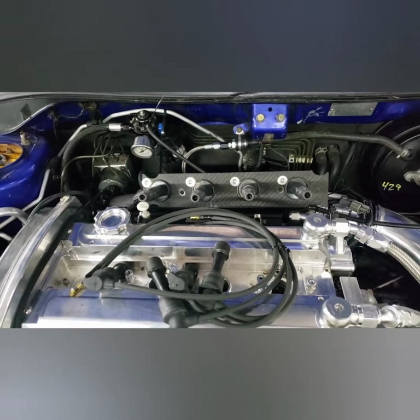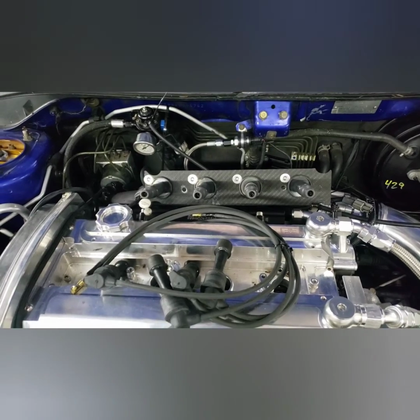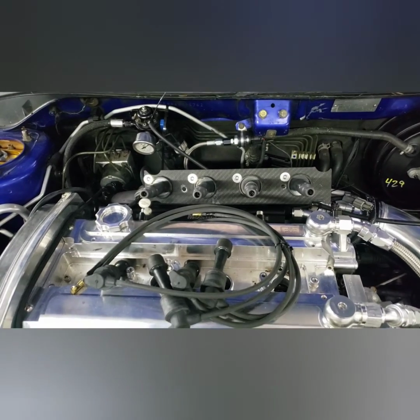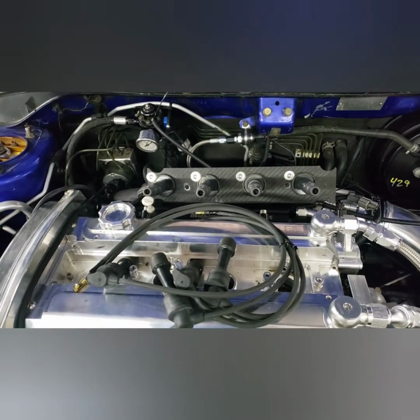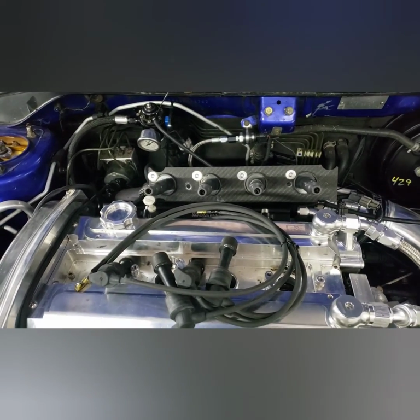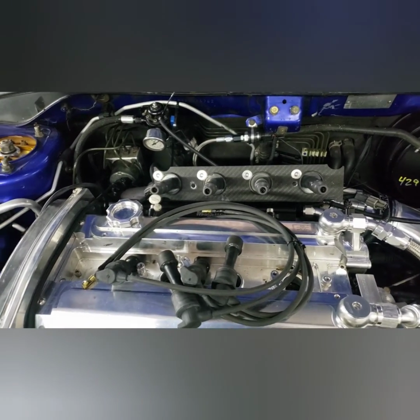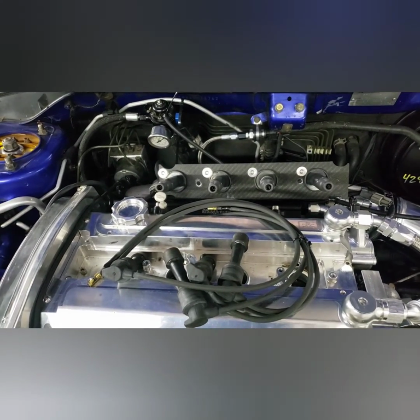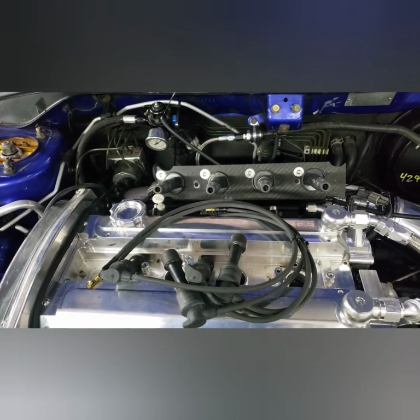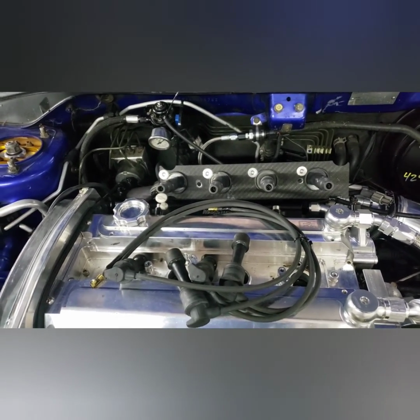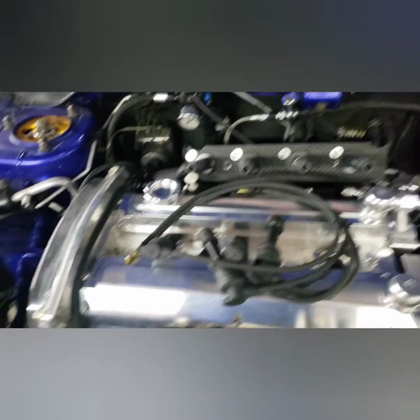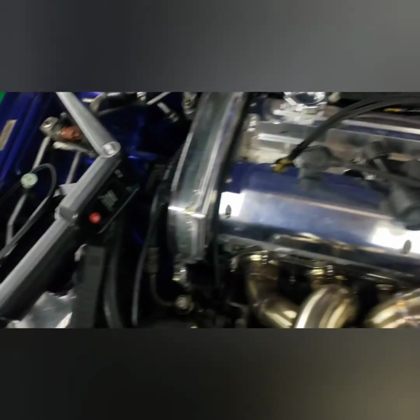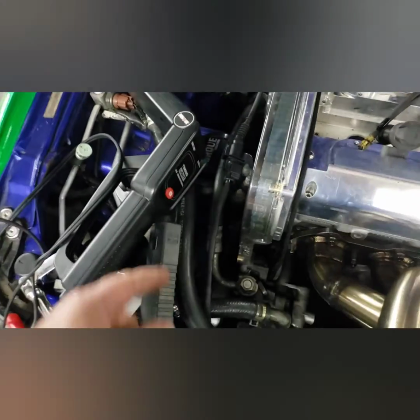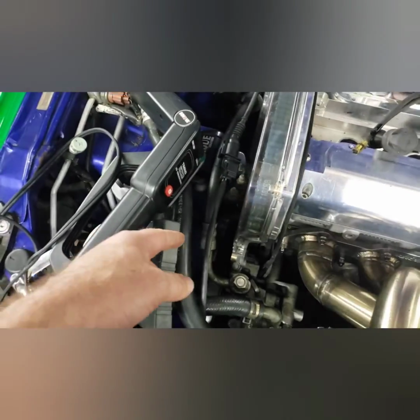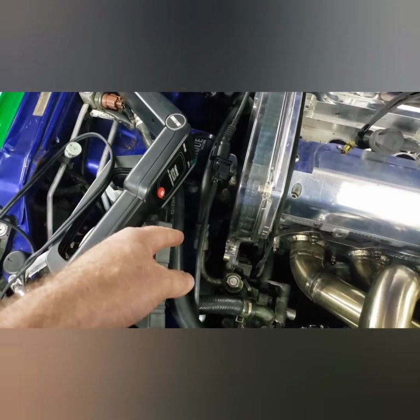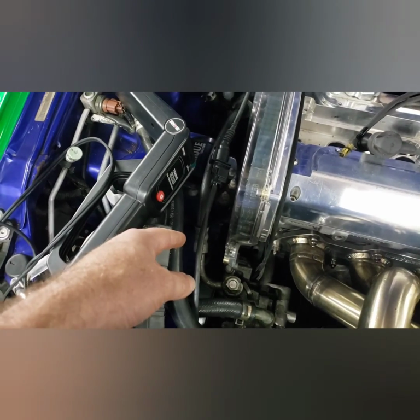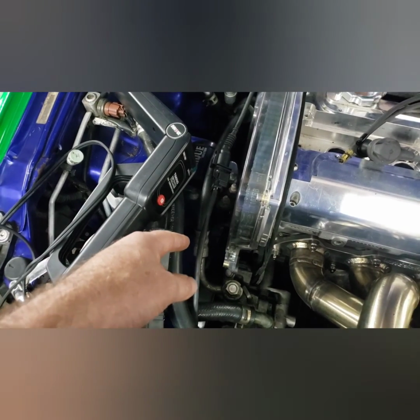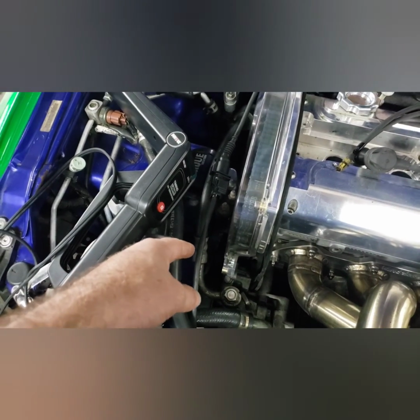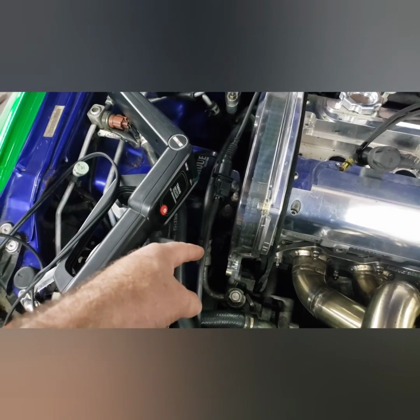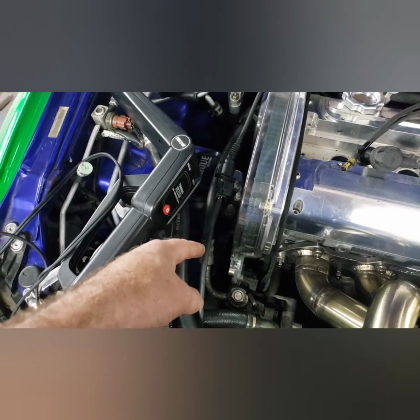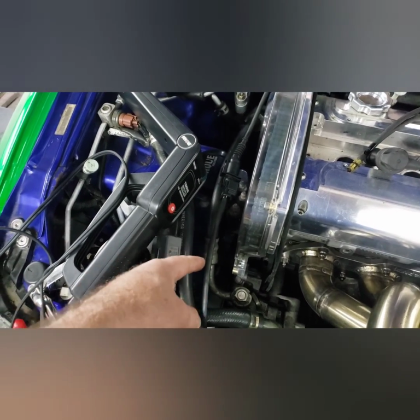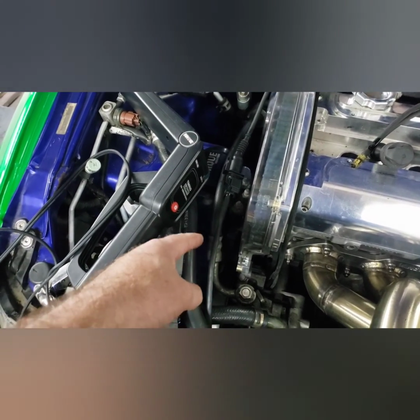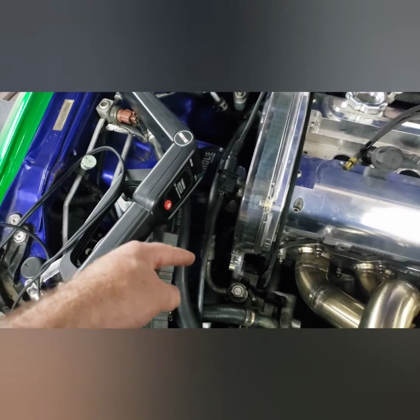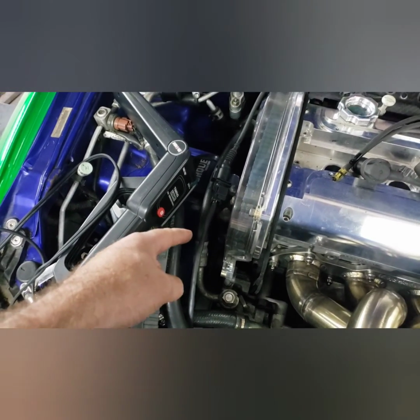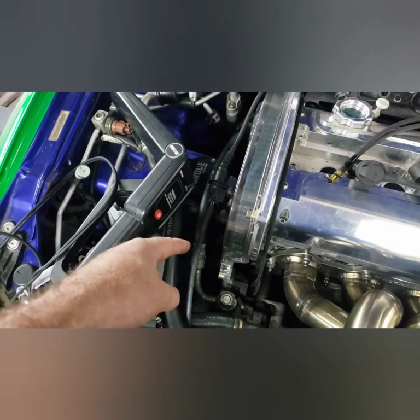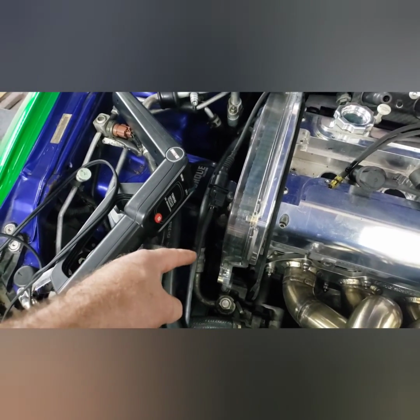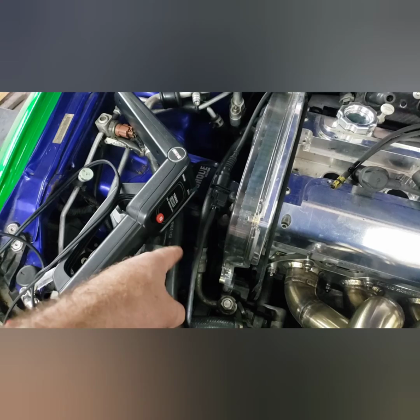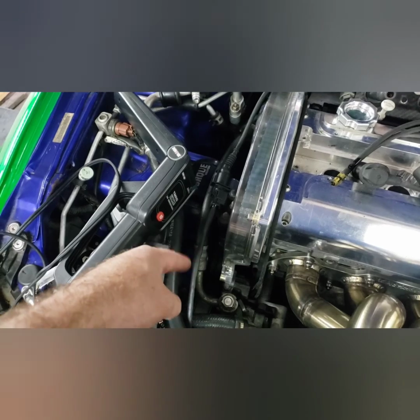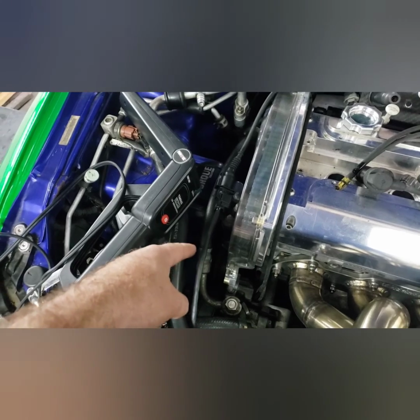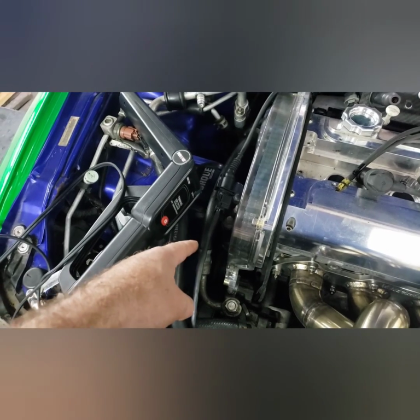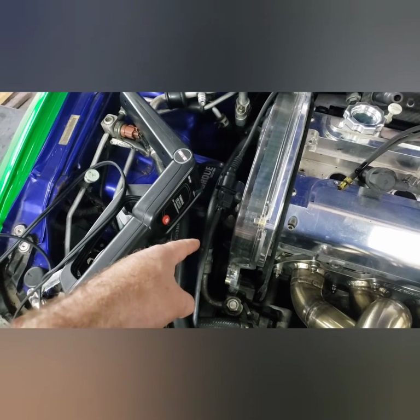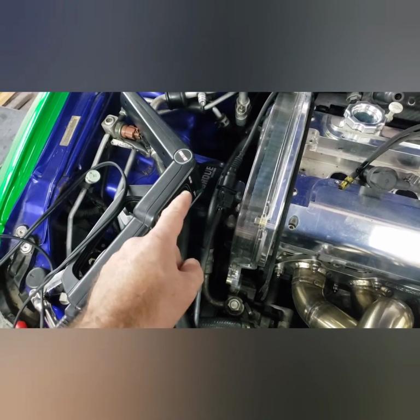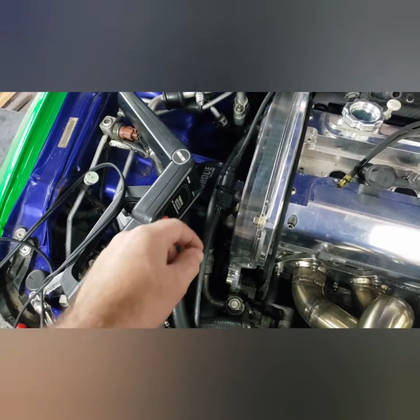The other thing is you need to make sure that down in there where your crank pulley is, you have TDC marked in white. Otherwise it's gonna be really difficult and you're not gonna do it accurately.